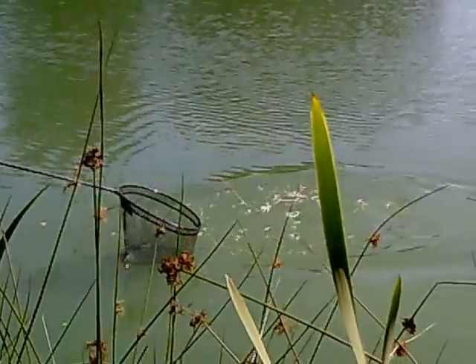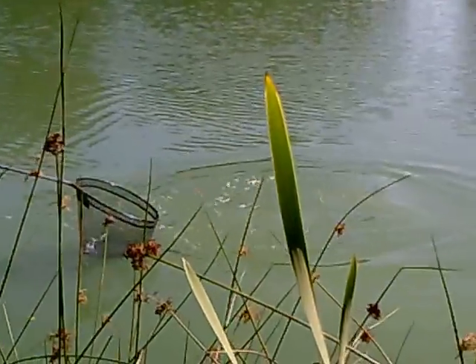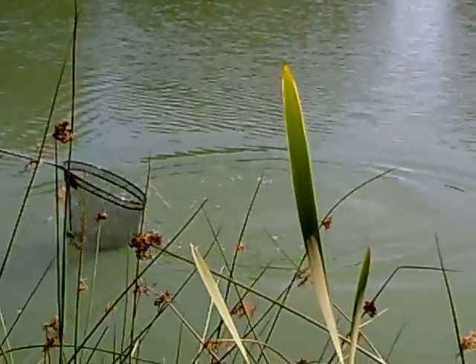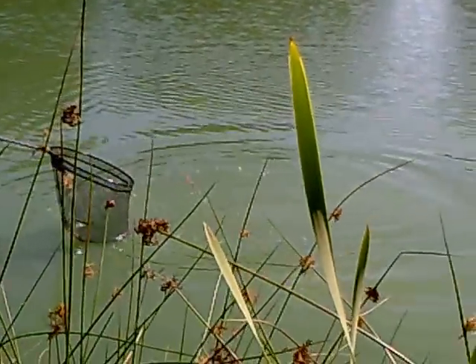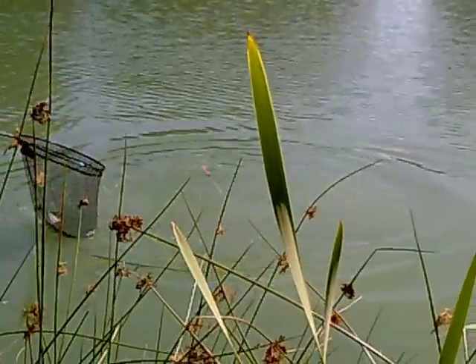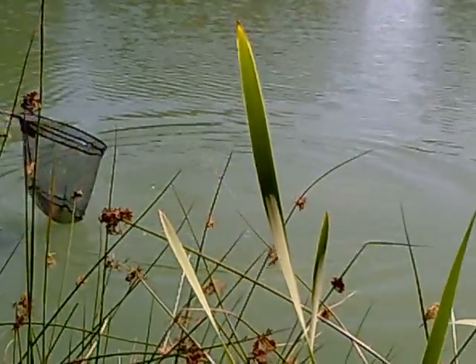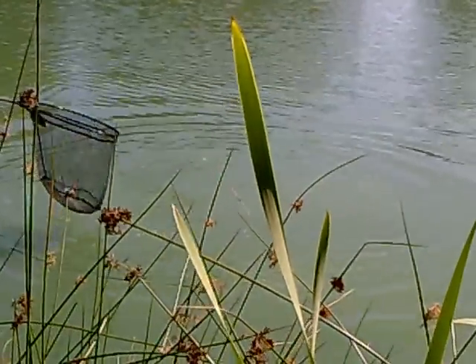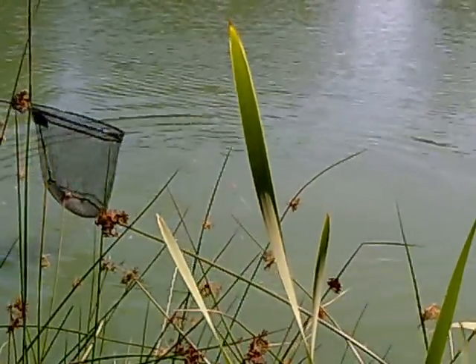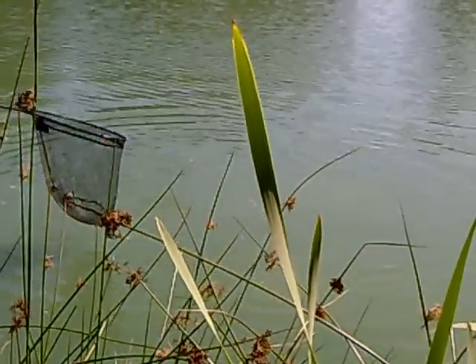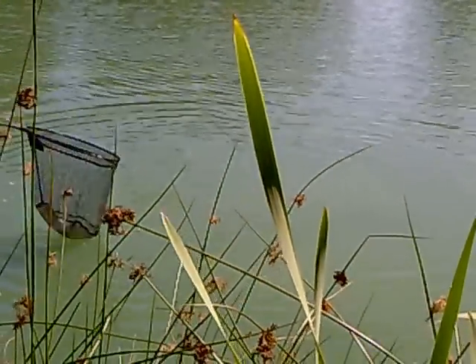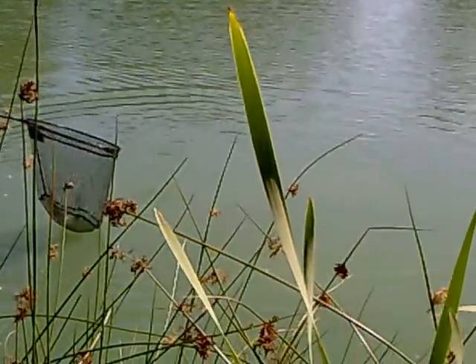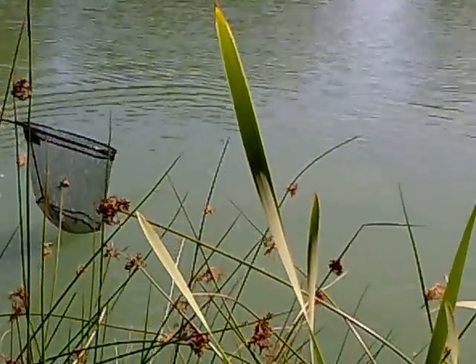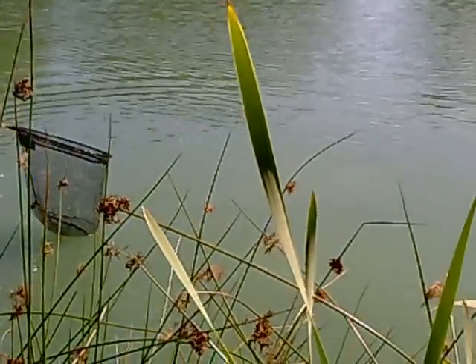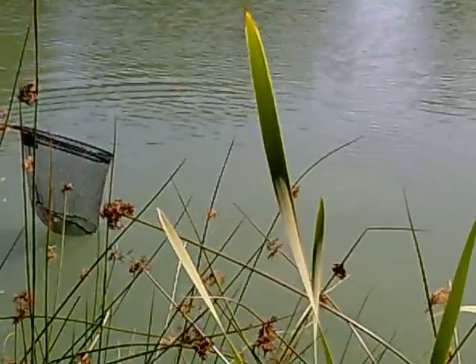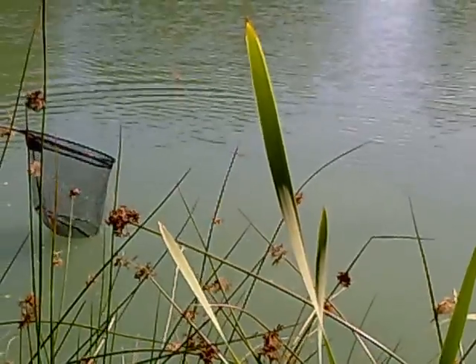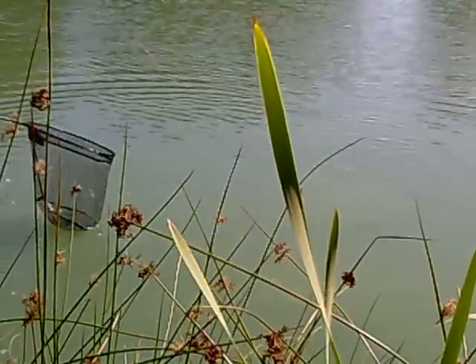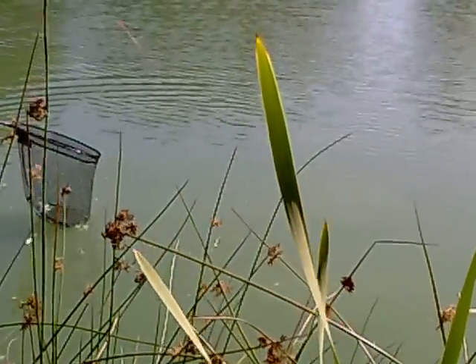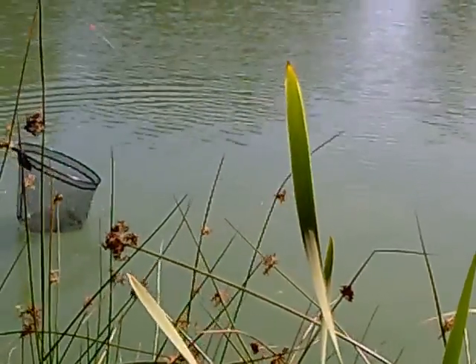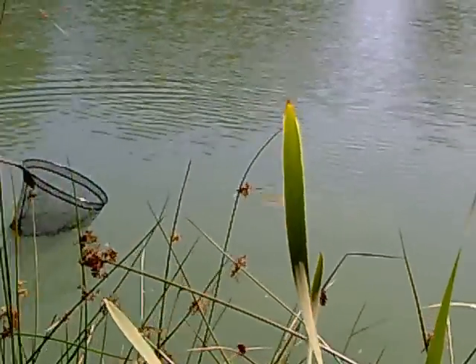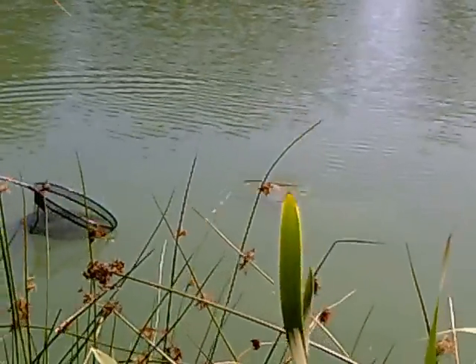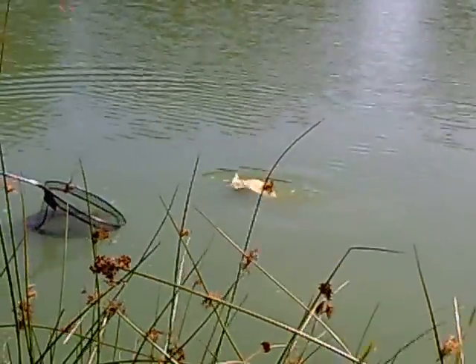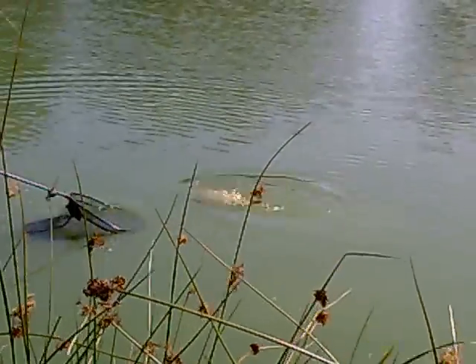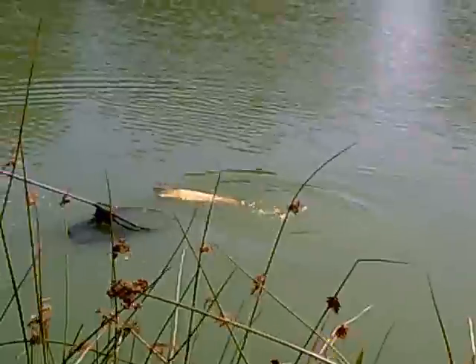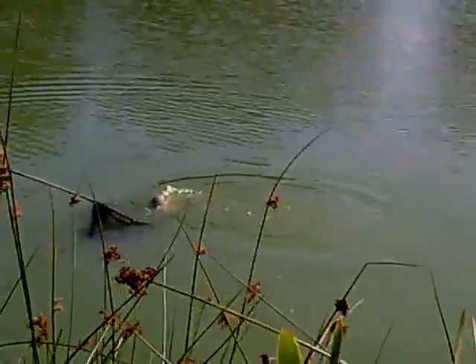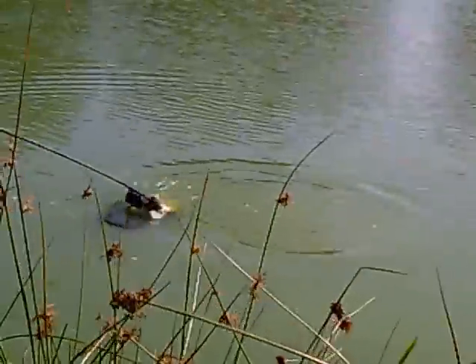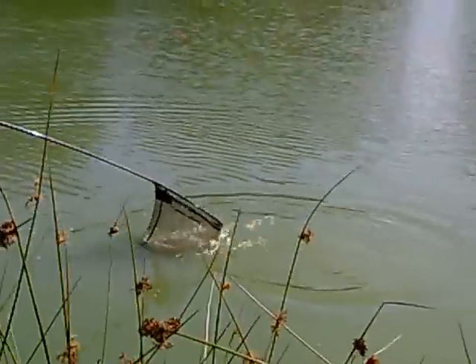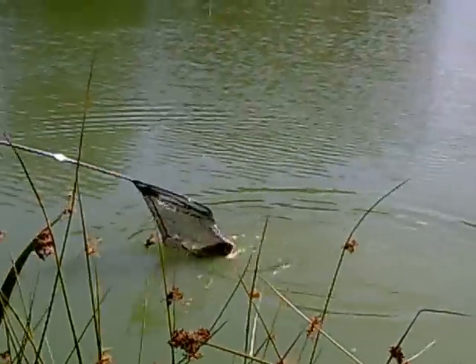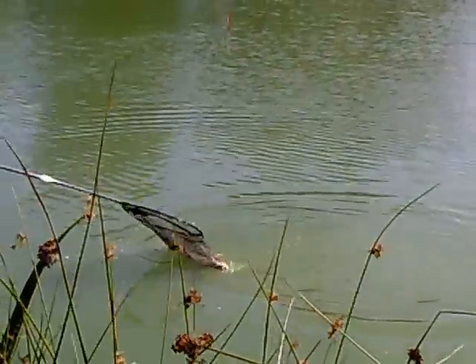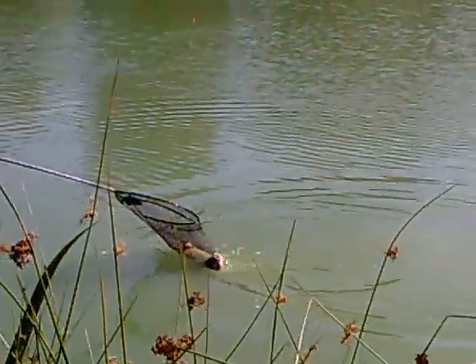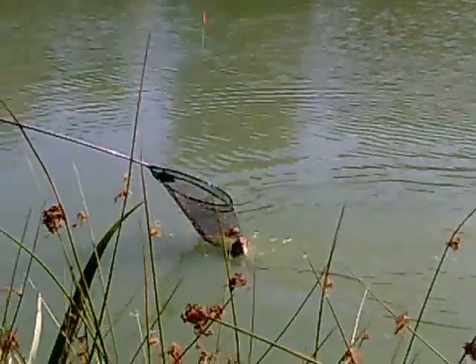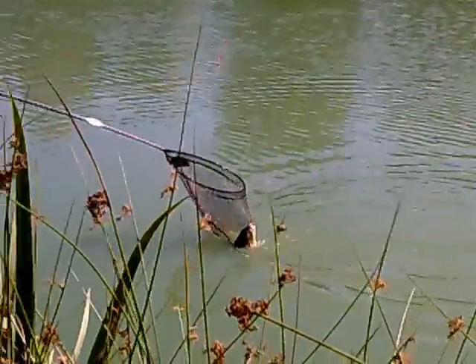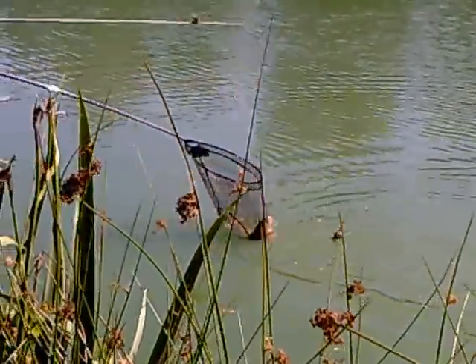Another lump. Some sun coming over the top of the trees here, making it a bit hard. And that's in the net — another one for Tony. Well done Tony.